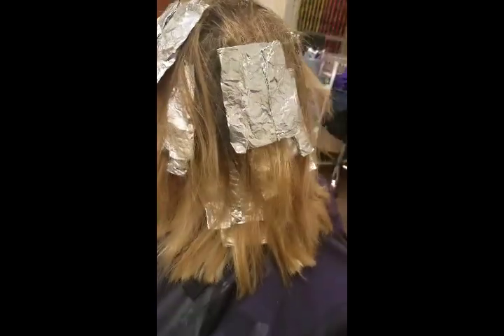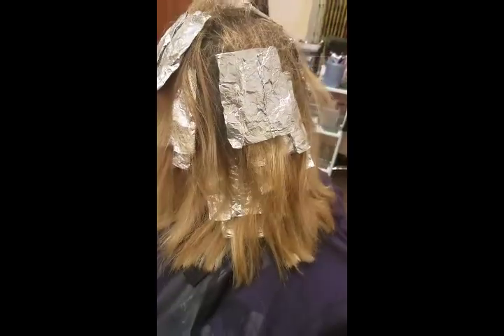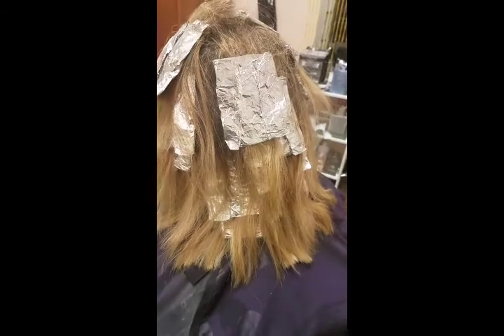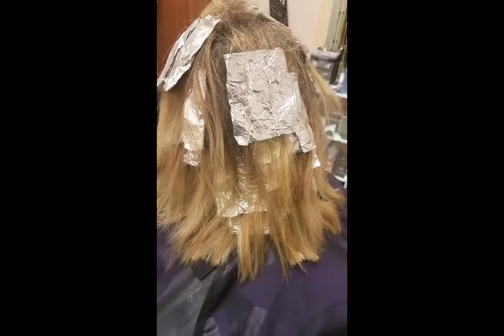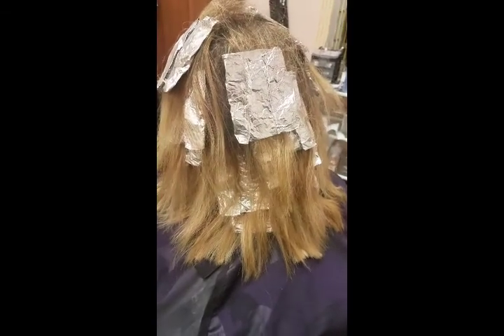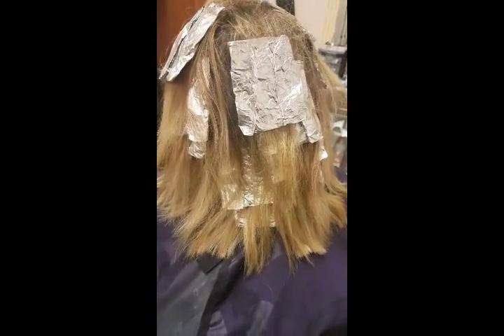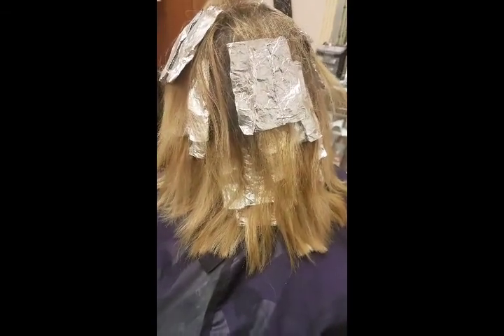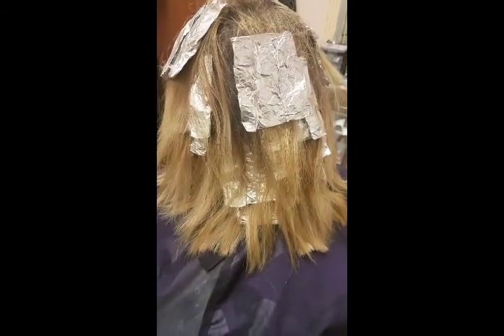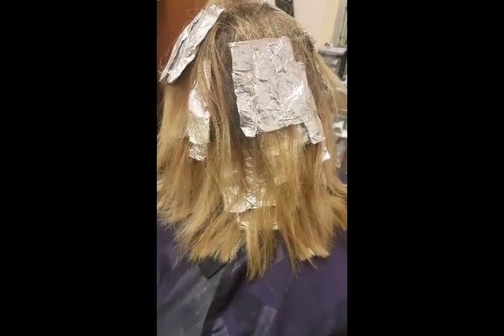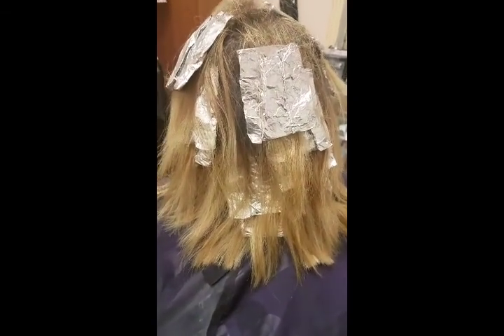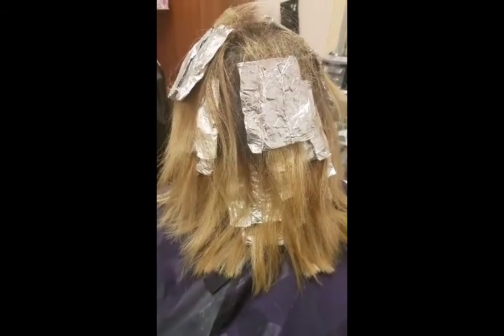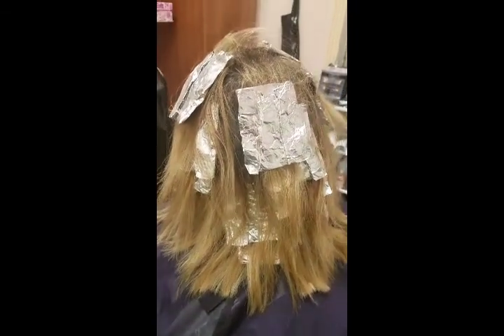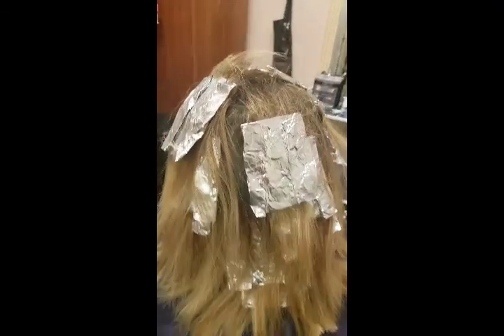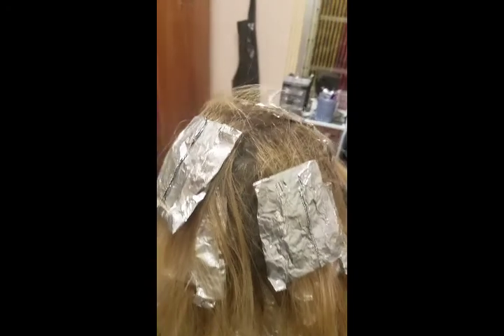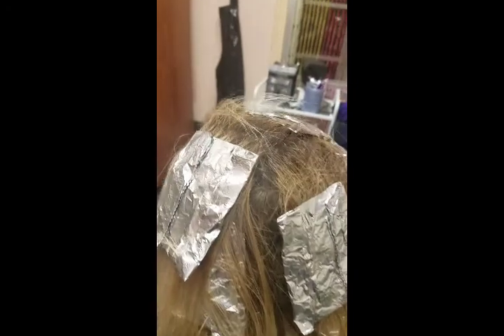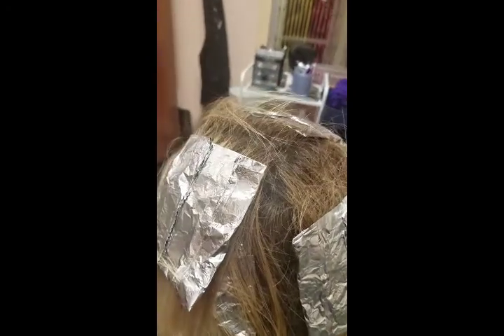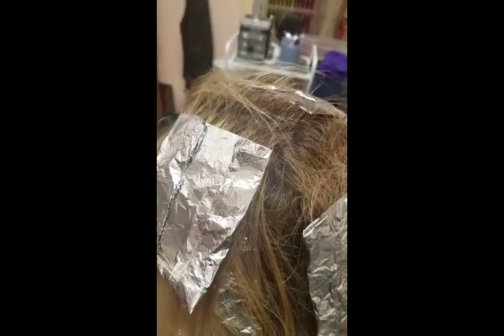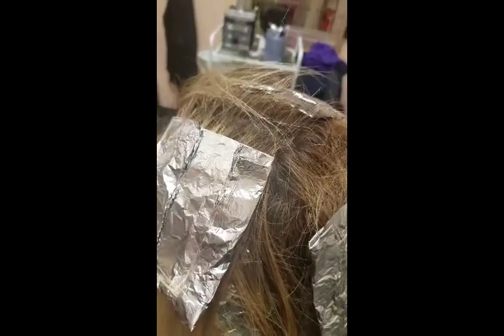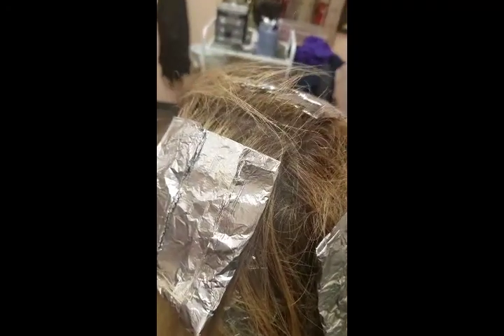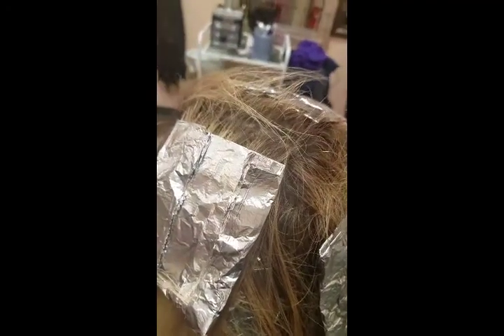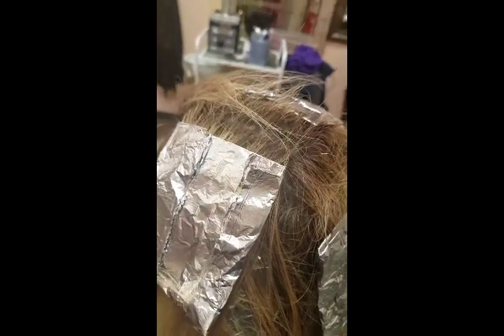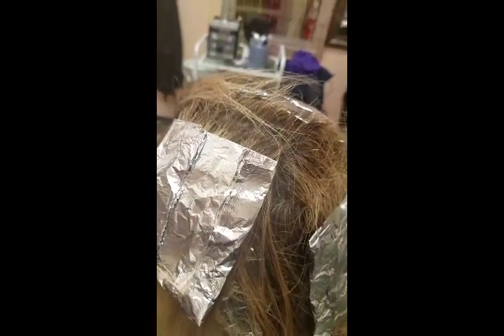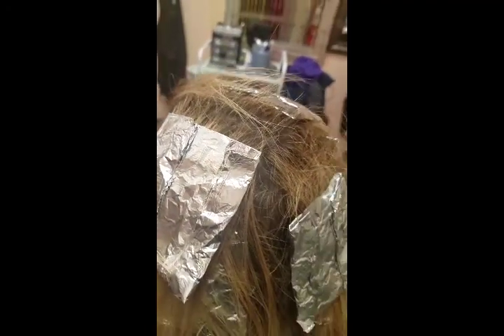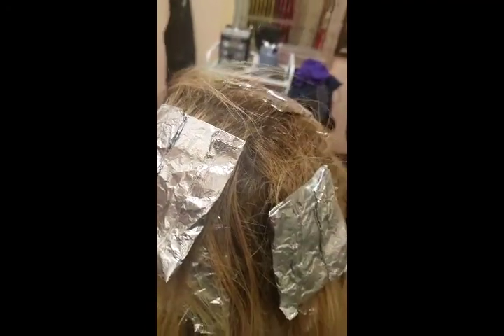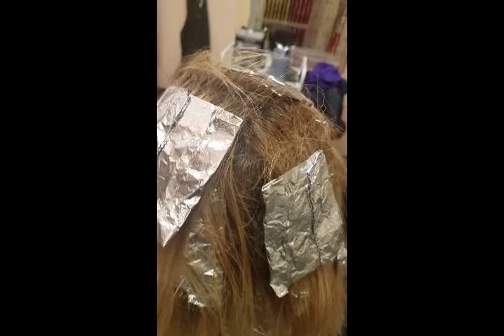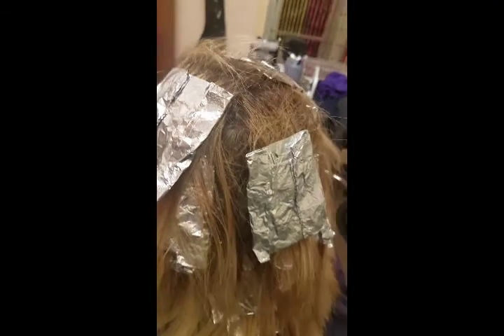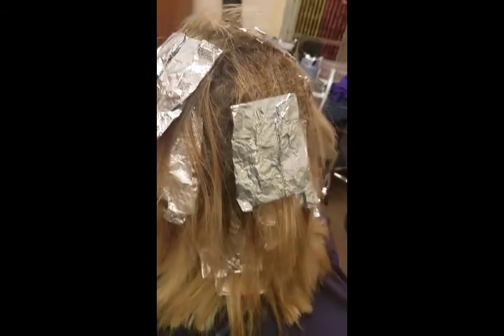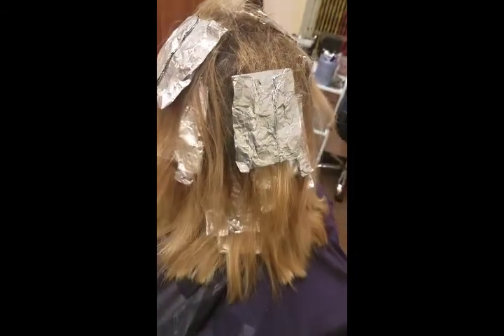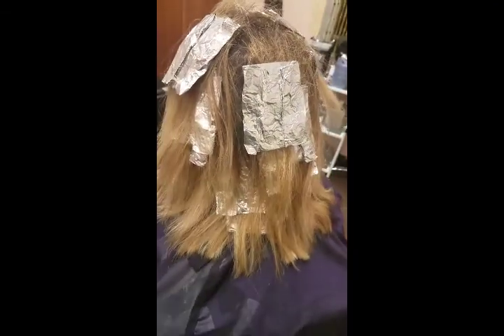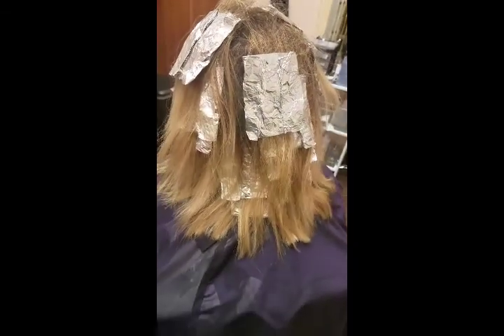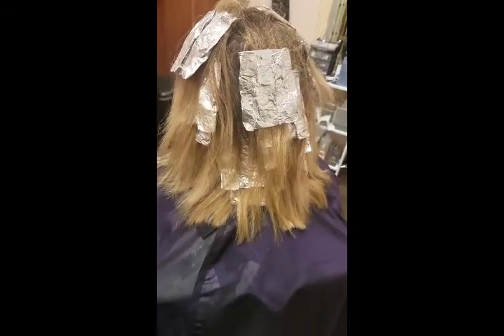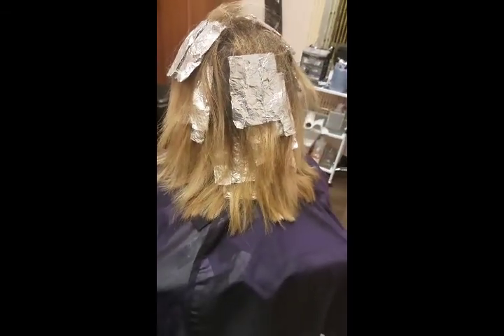Rinse, listen to some Joe. And while she's taking a nap — she's tired. I didn't go all the way to the front because I want to give it a little ombre look, and we will go from there.